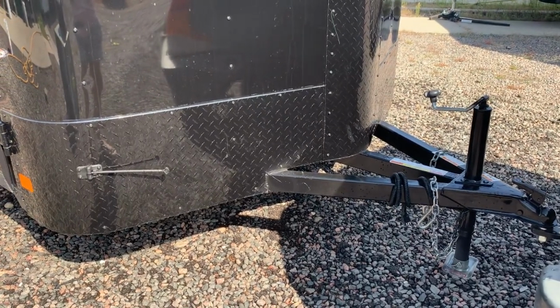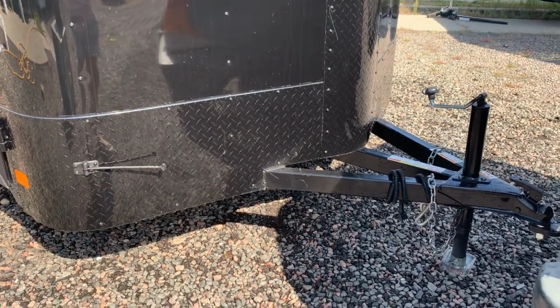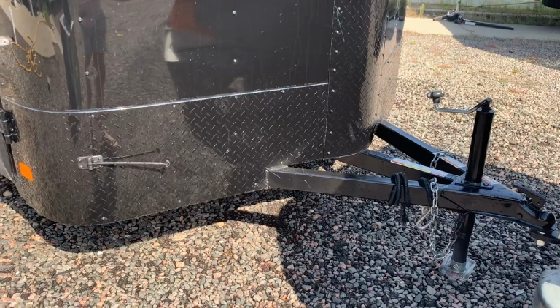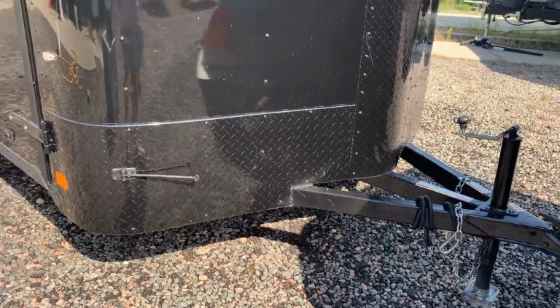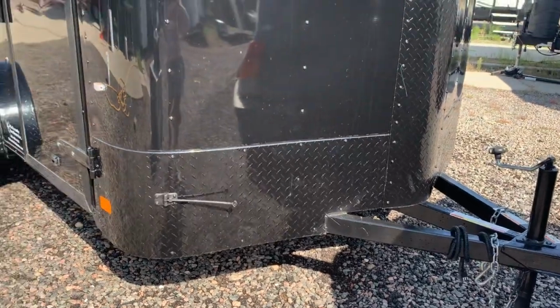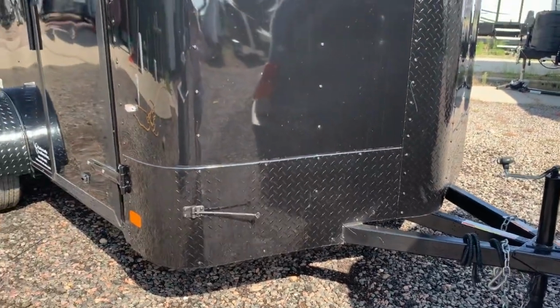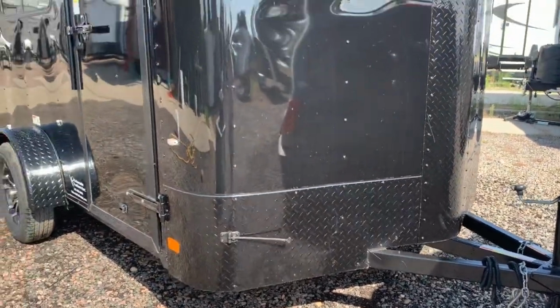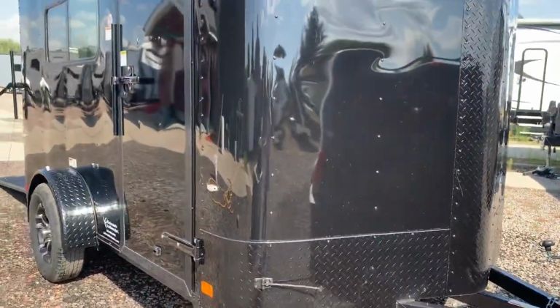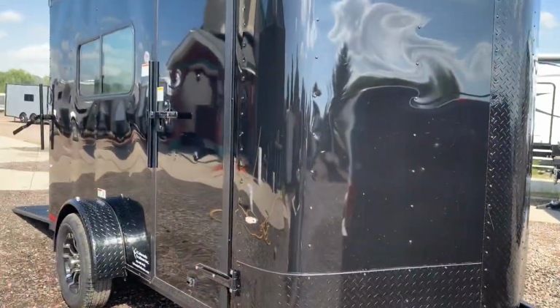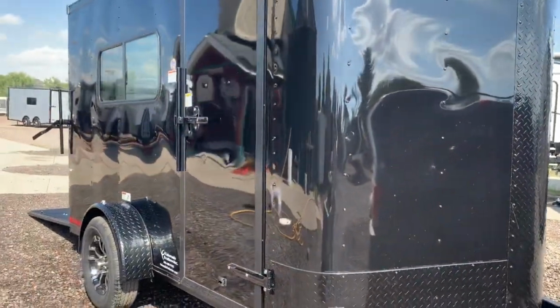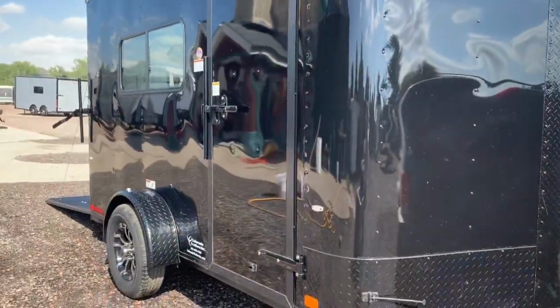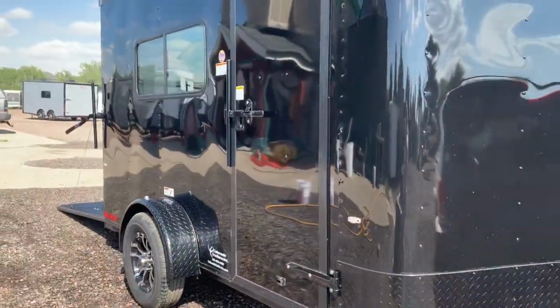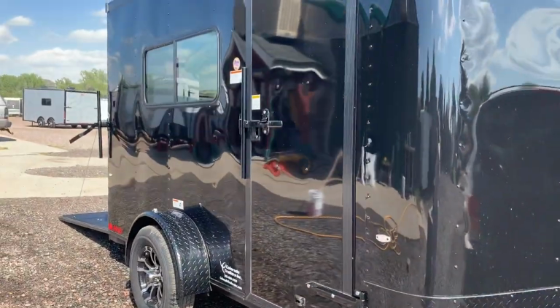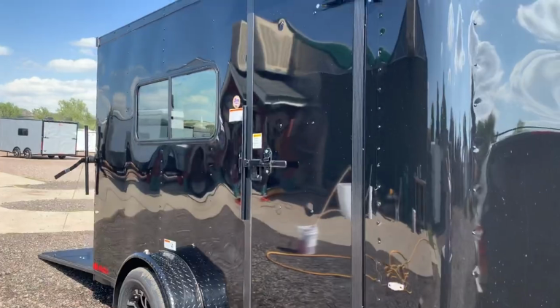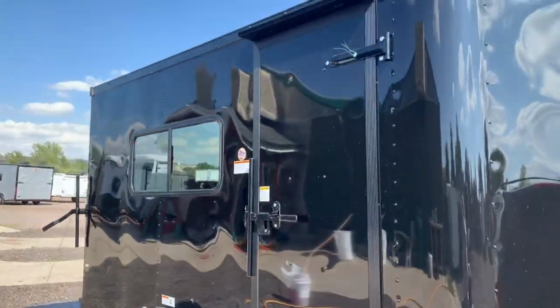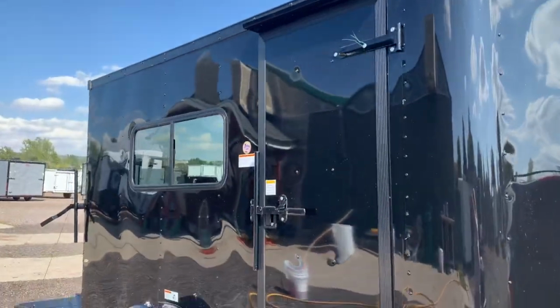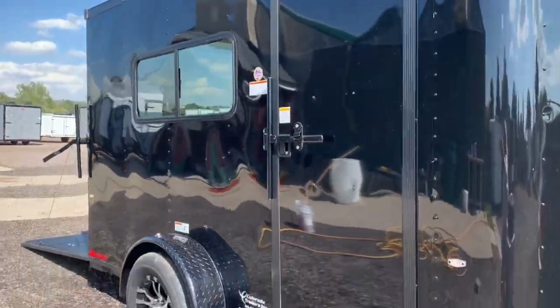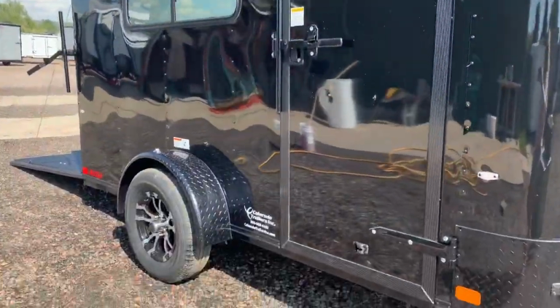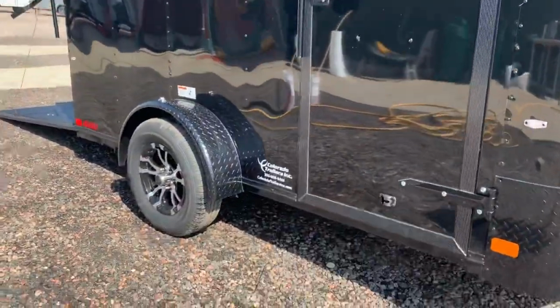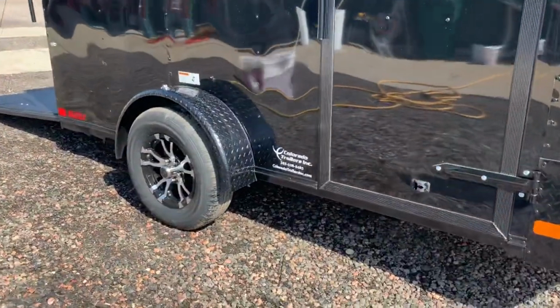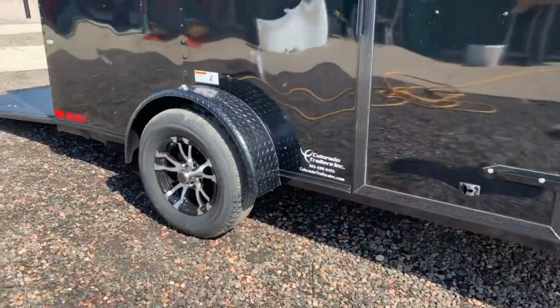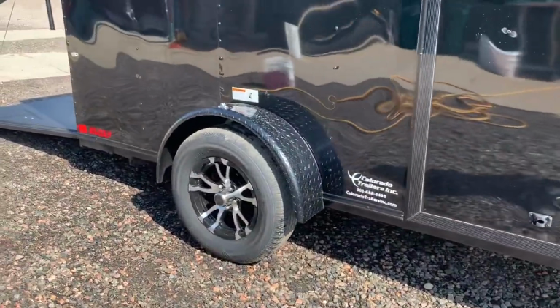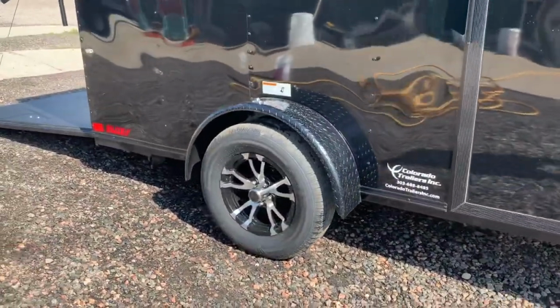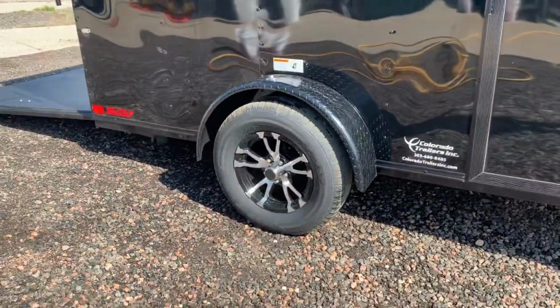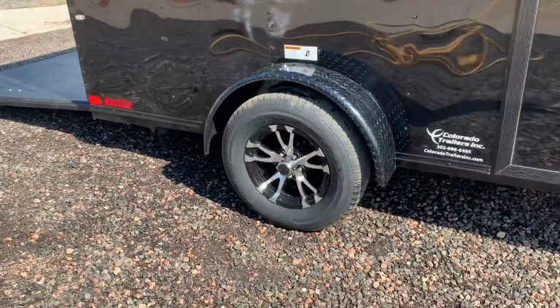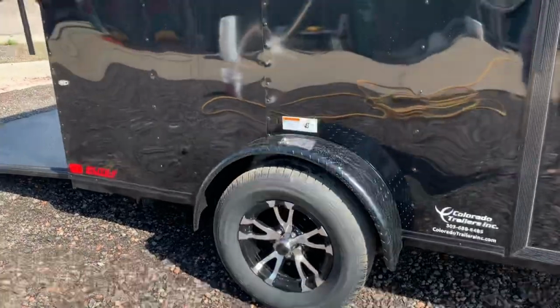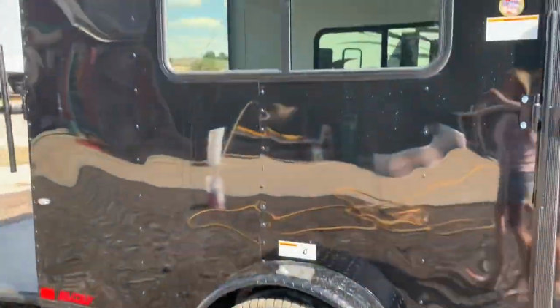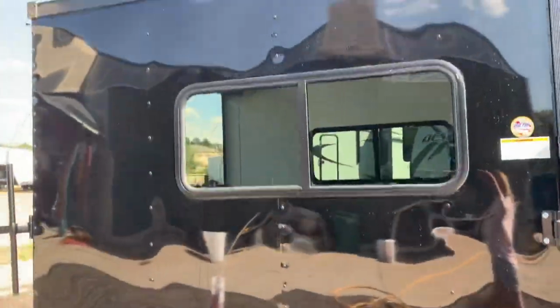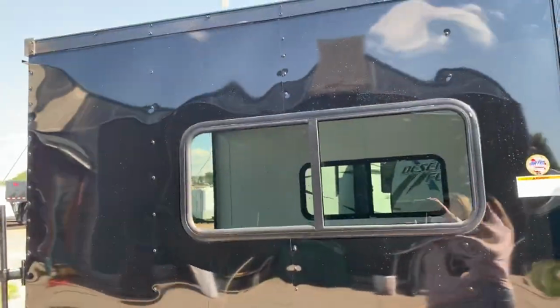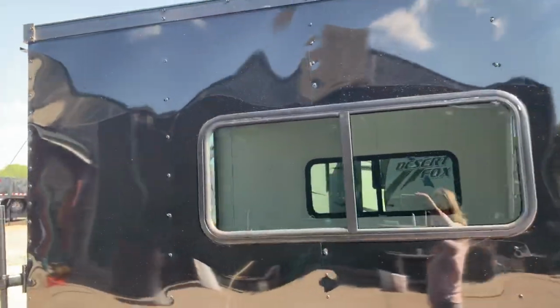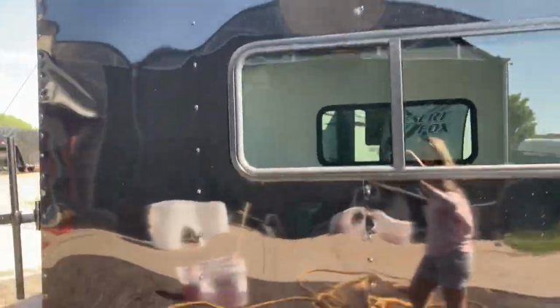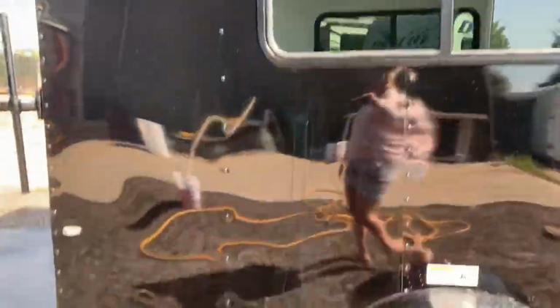These trailers pull very well because of that tongue design. The side door has the RV lock and cam bar, so you've got double lock protection there, as well as a gutter. There's a 3,500 pound axle with an aluminum wheel on this unit, and a black diamond plate fender. There's a peek at one of those windows.